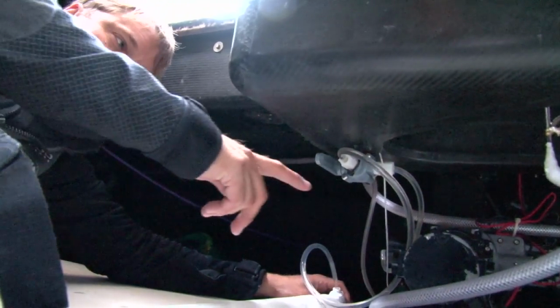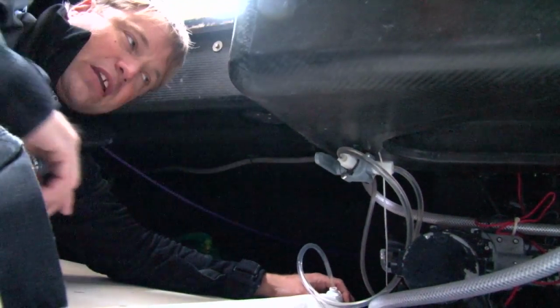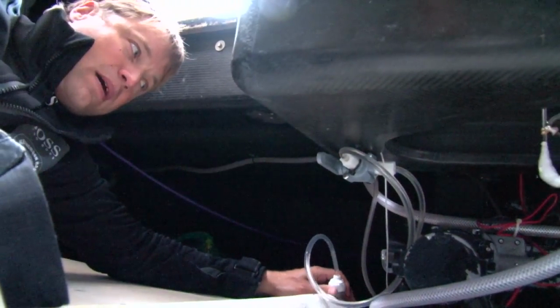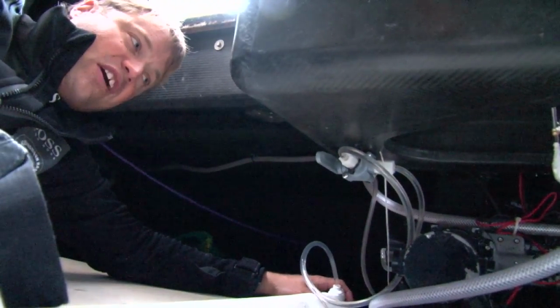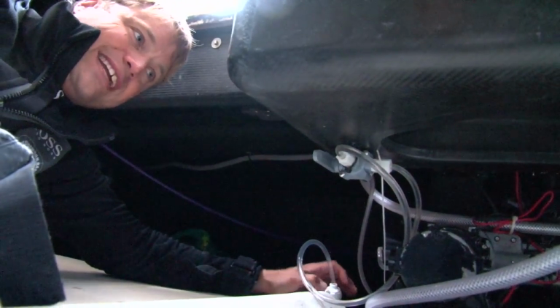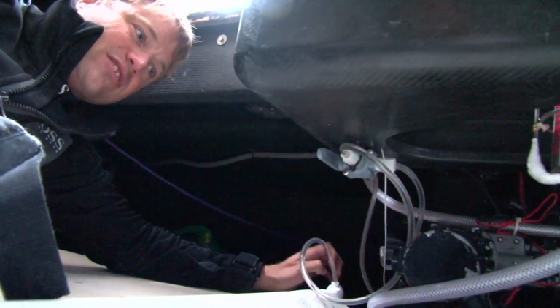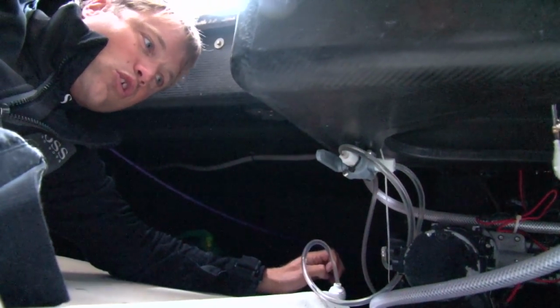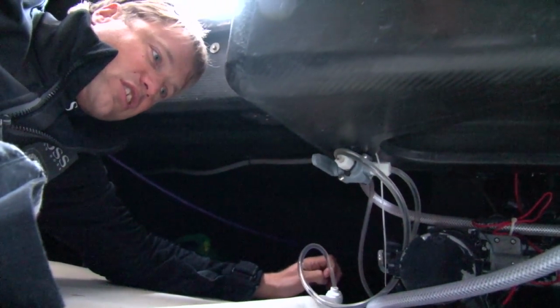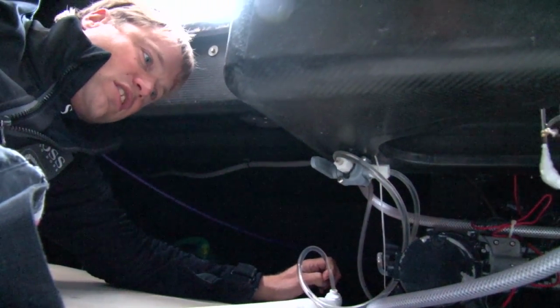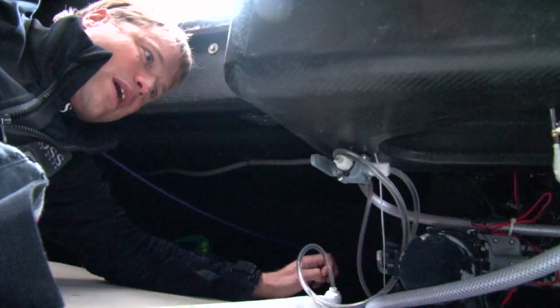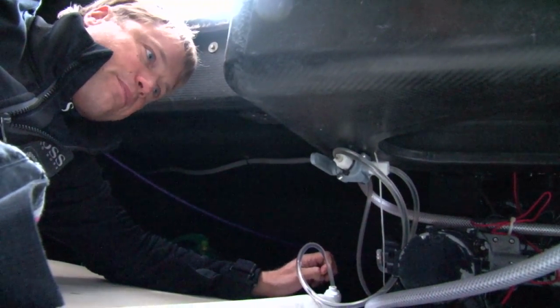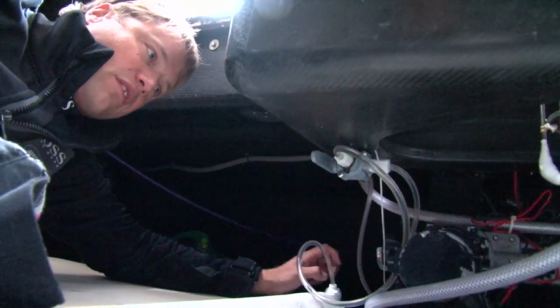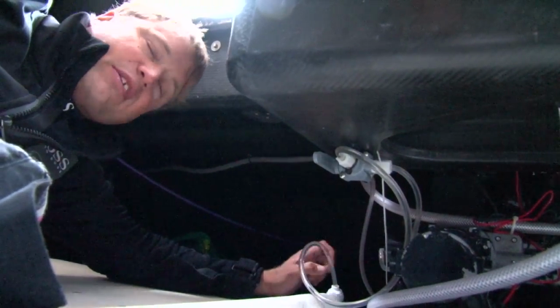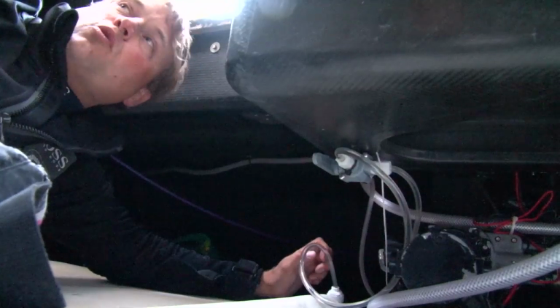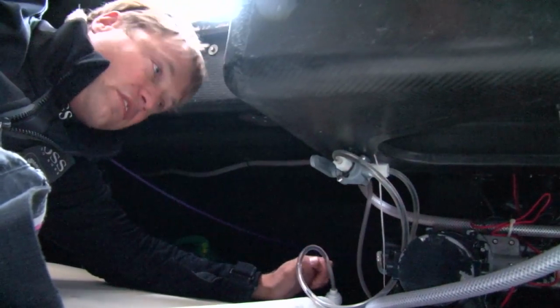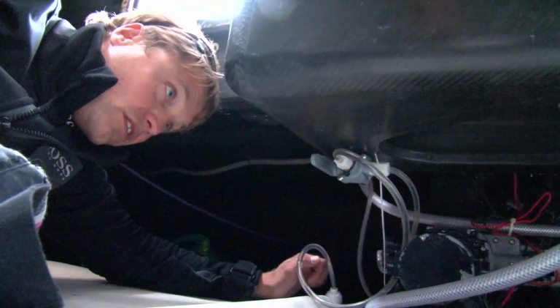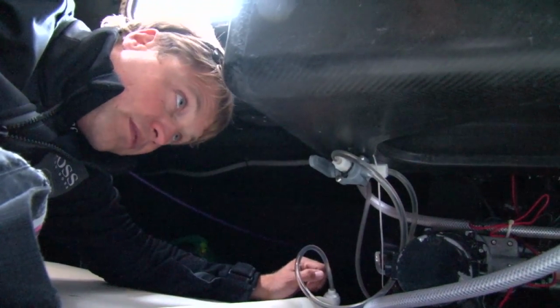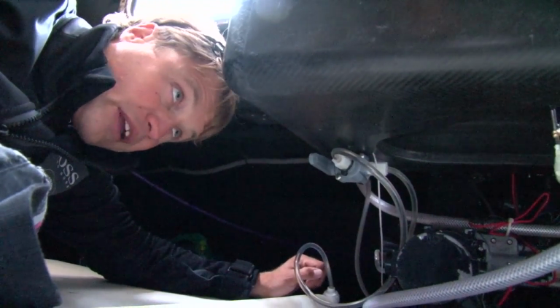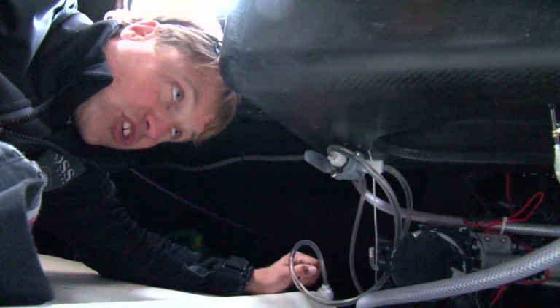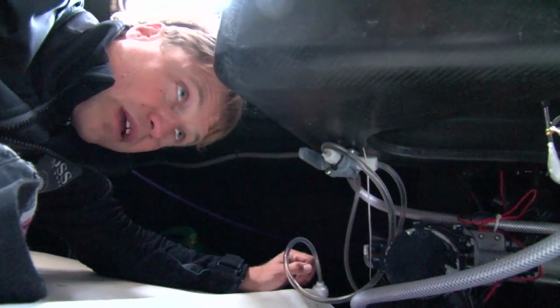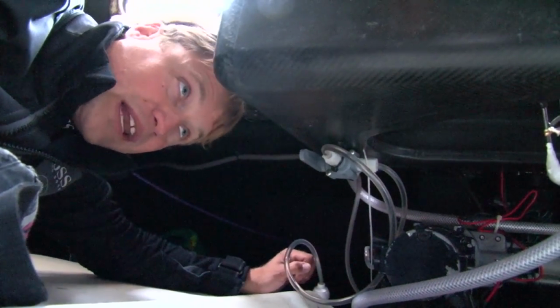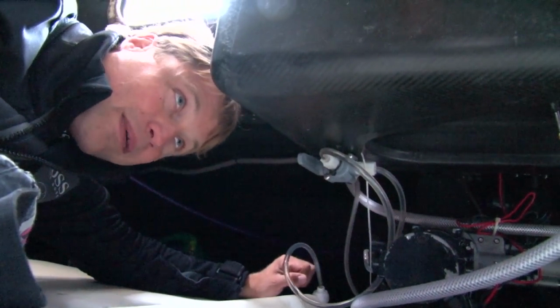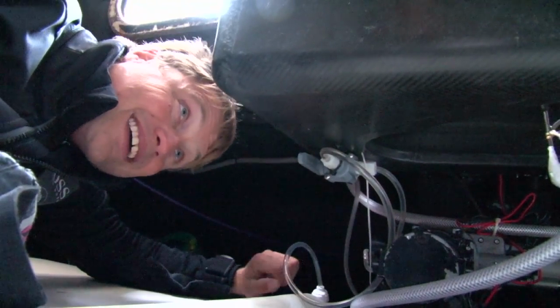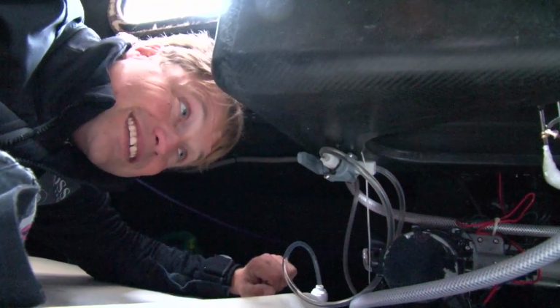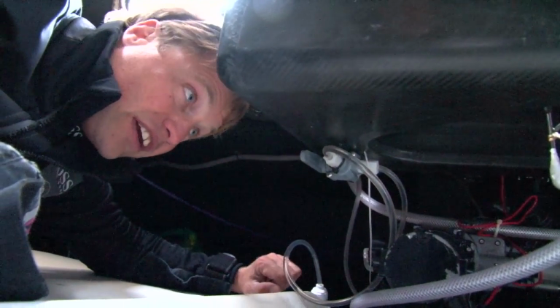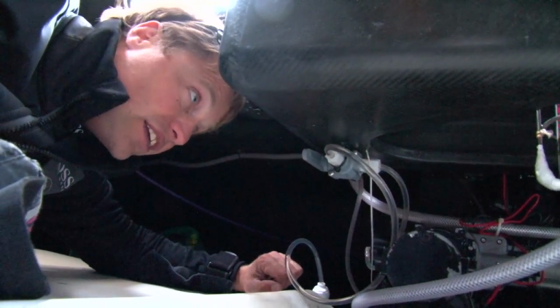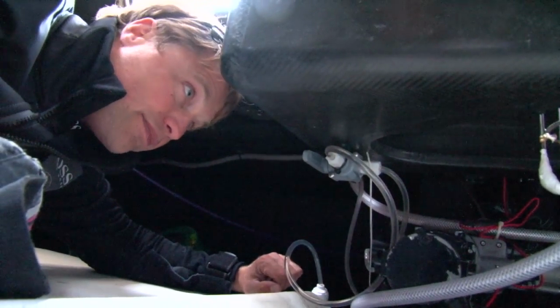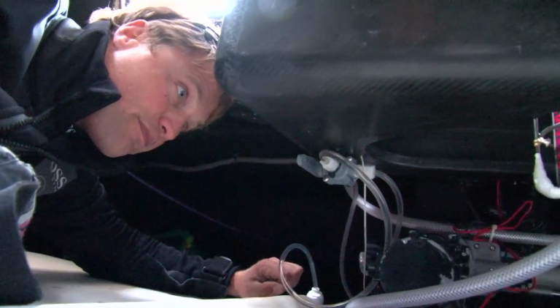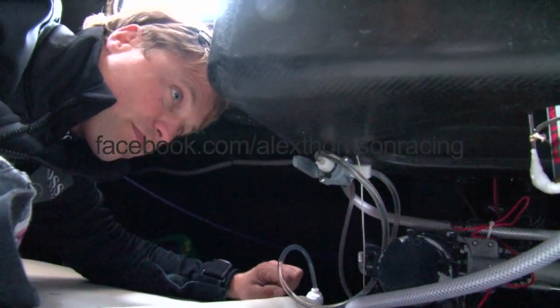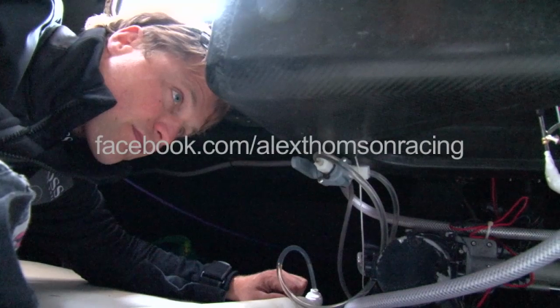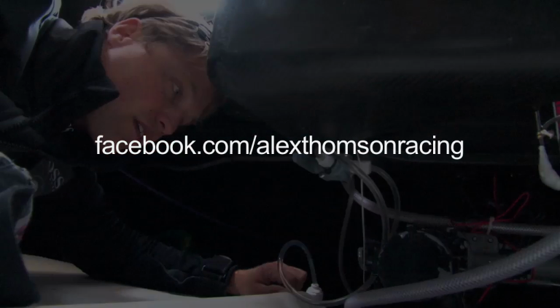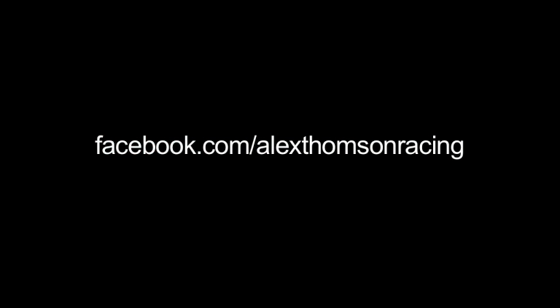This little puppy can do about 5 litres of water an hour. Very small, very efficient and what we like about it is it's very light.